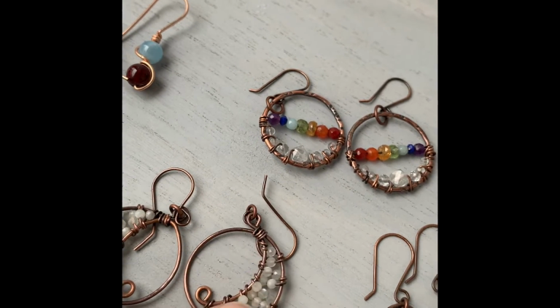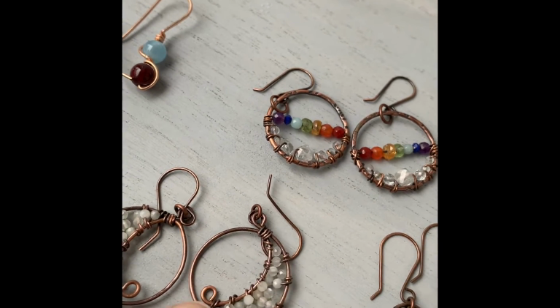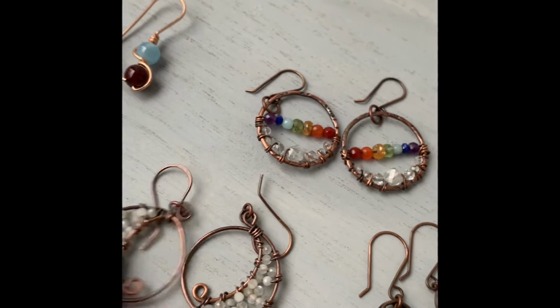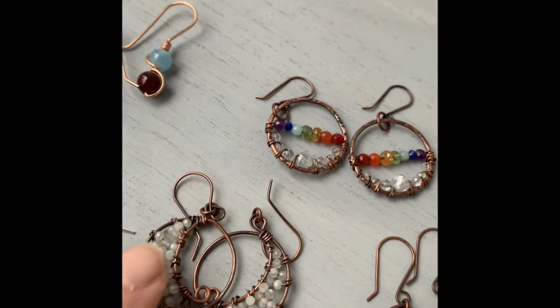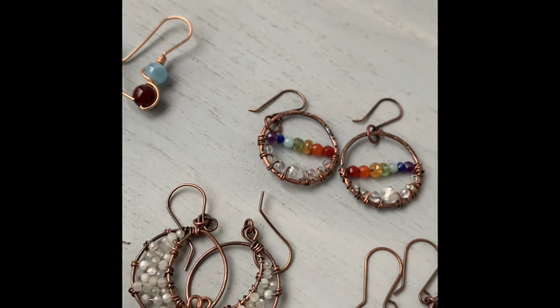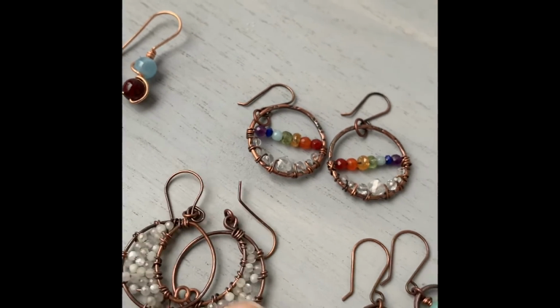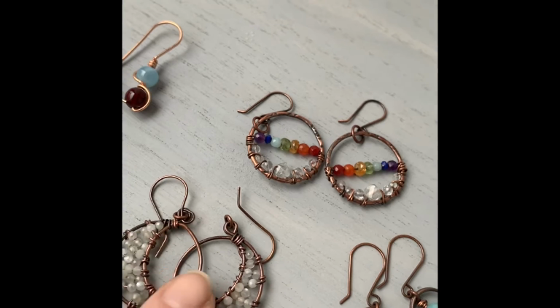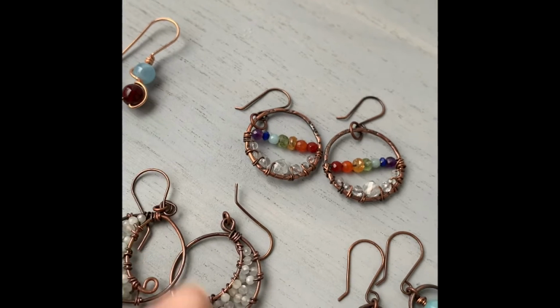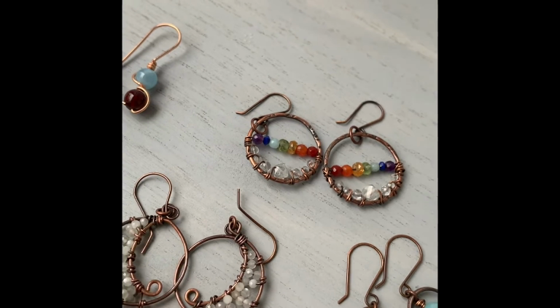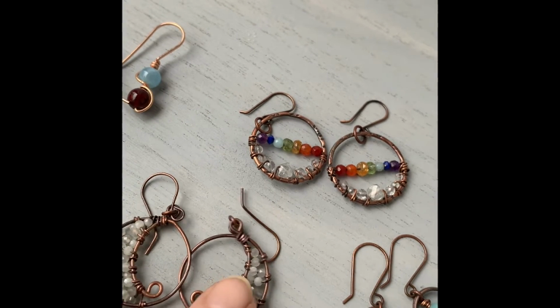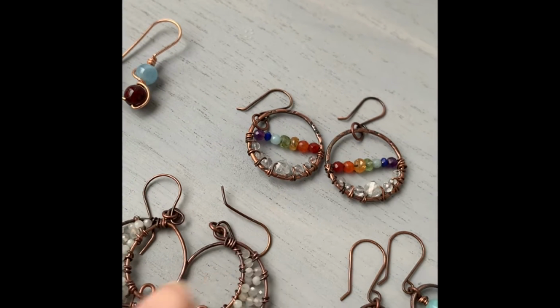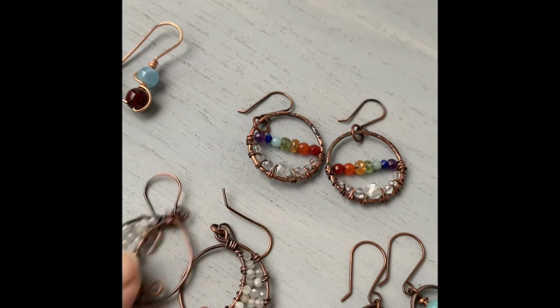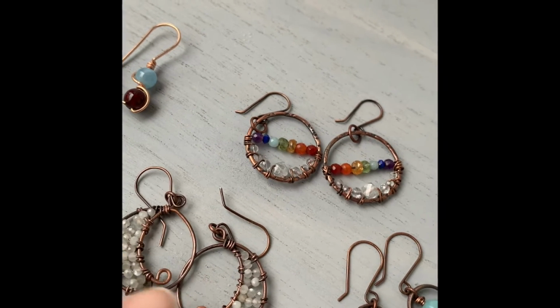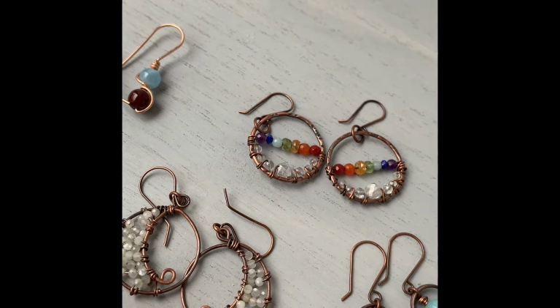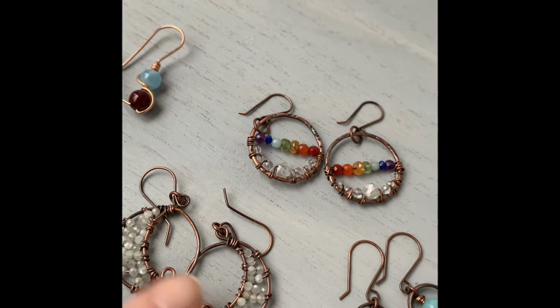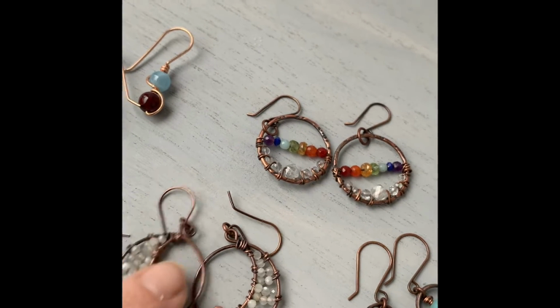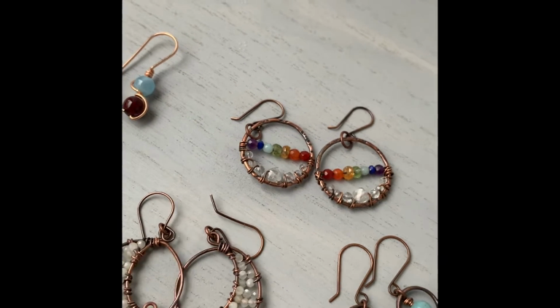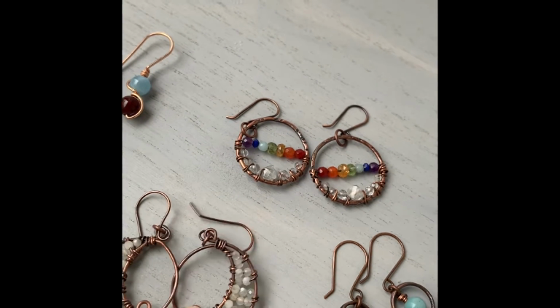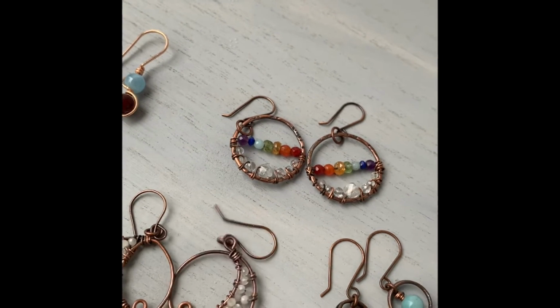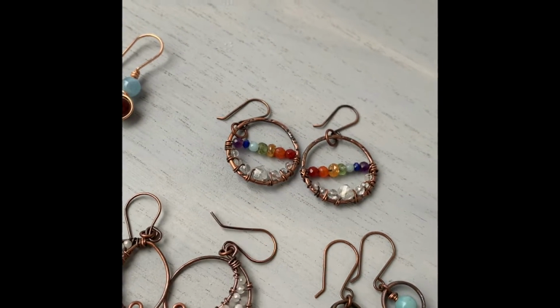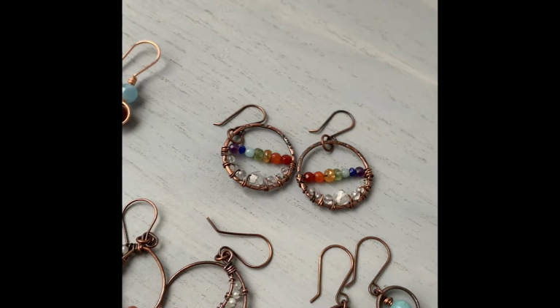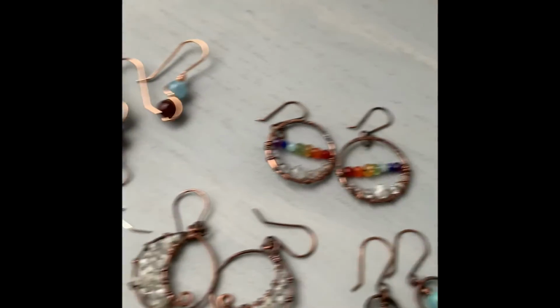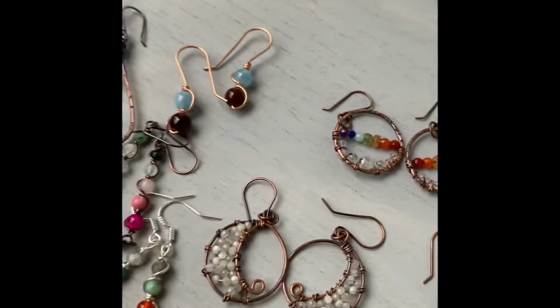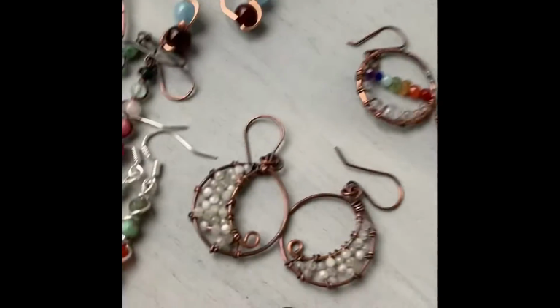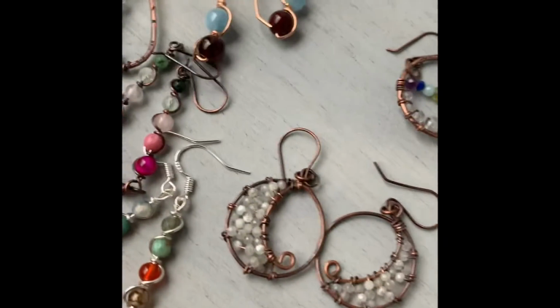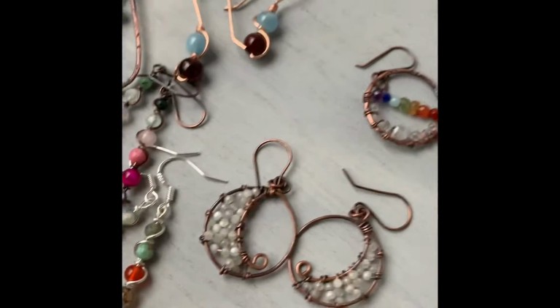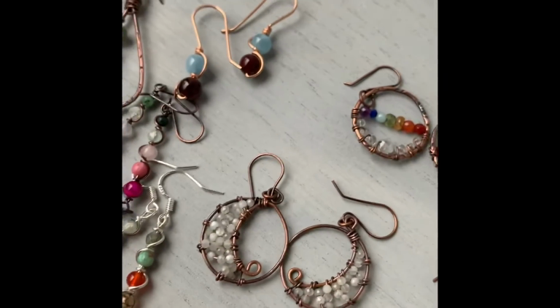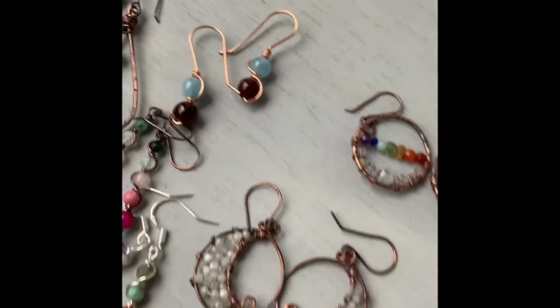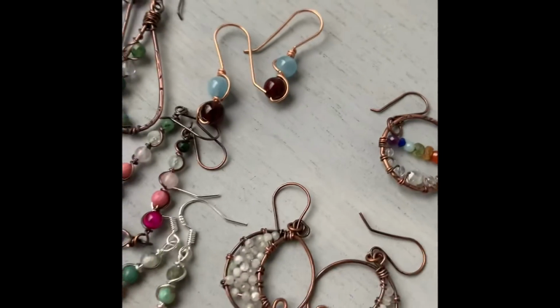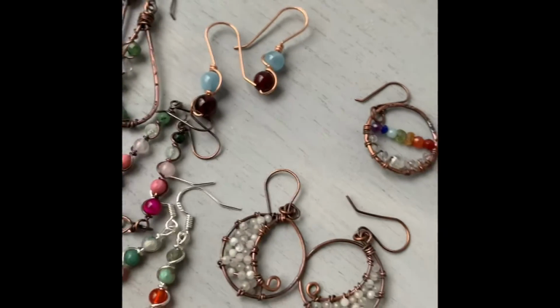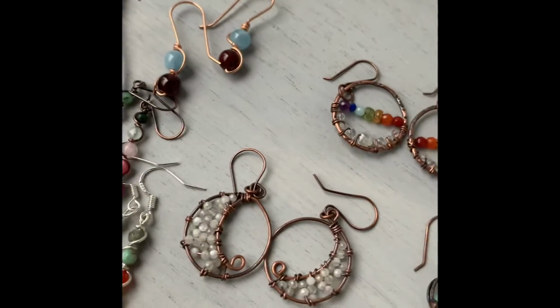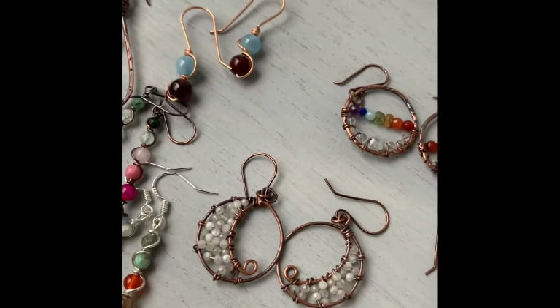Here are my crescent moonstone hoops with little two millimeter moonstones woven in. Those are fun to make — I broke a few of those little moonstones, but that happens.